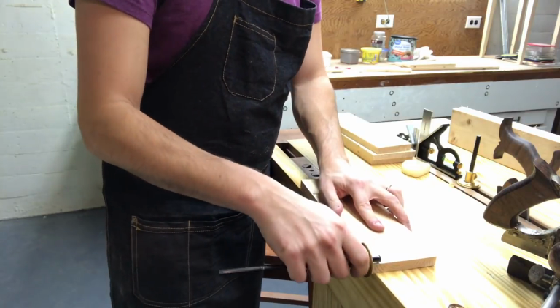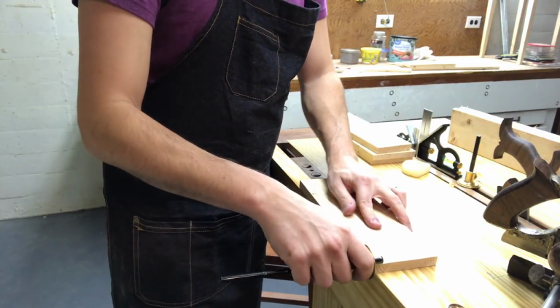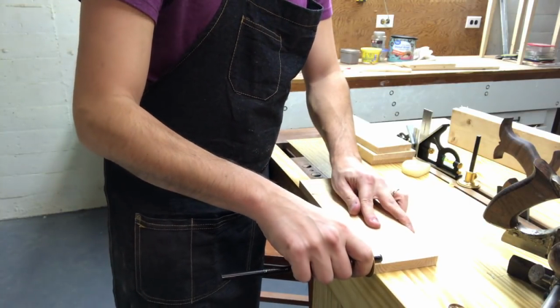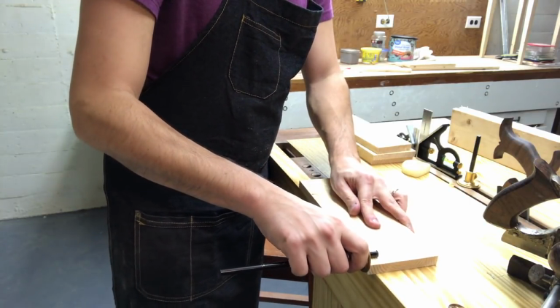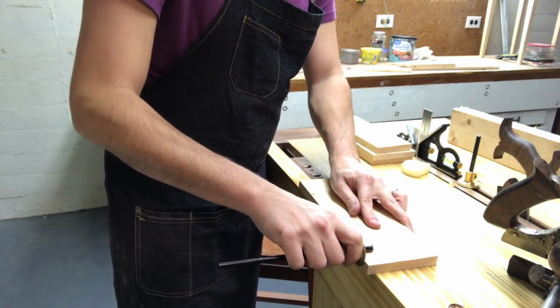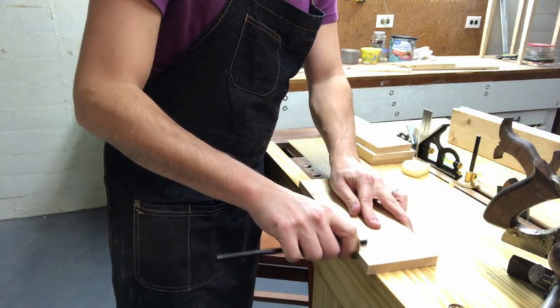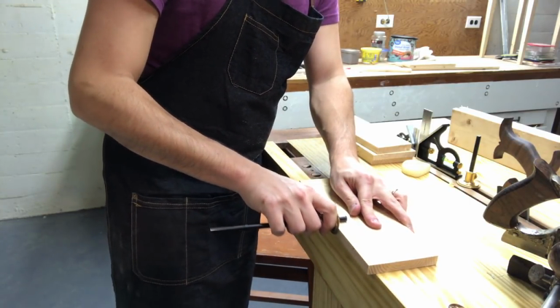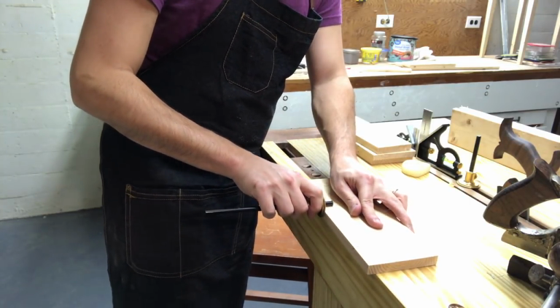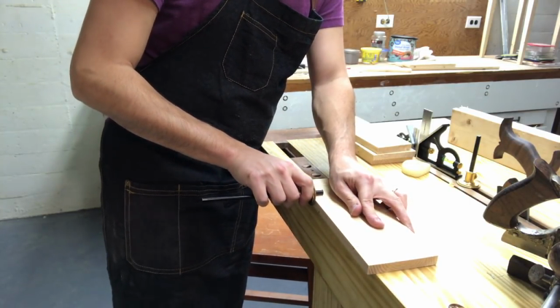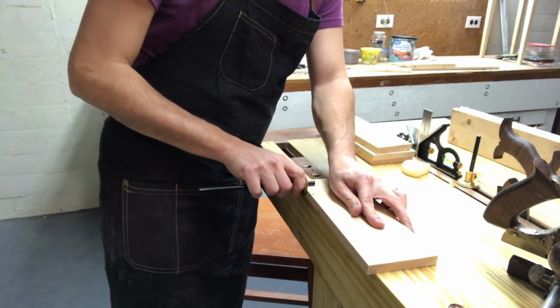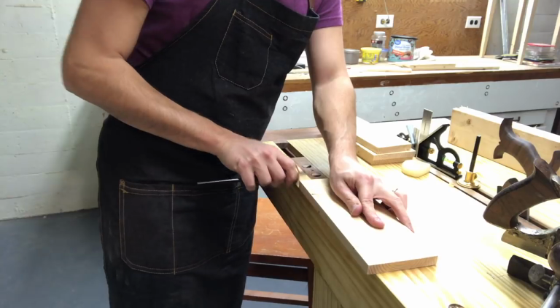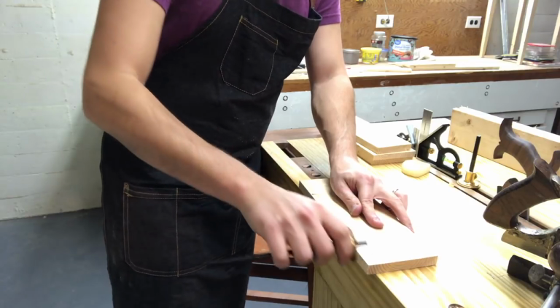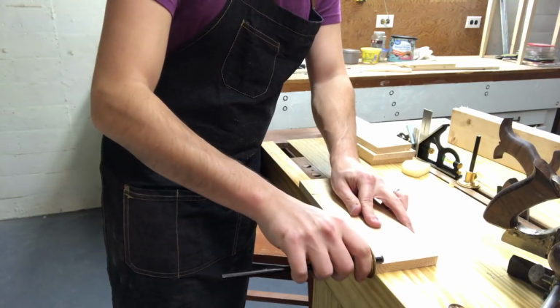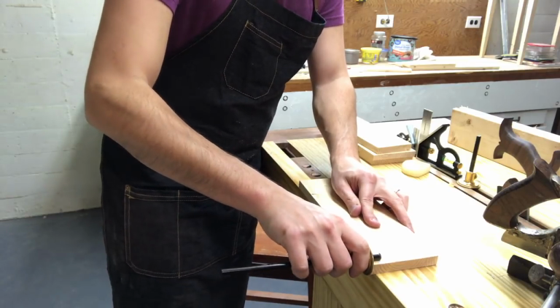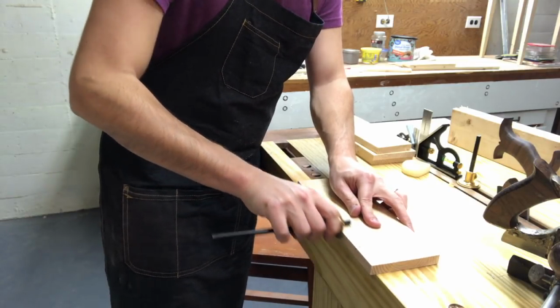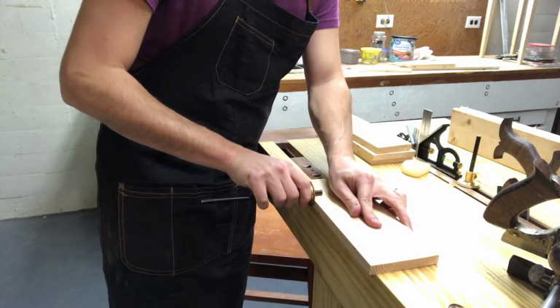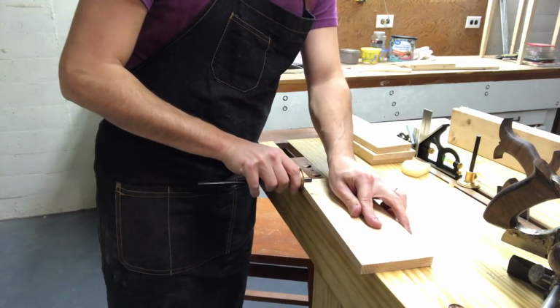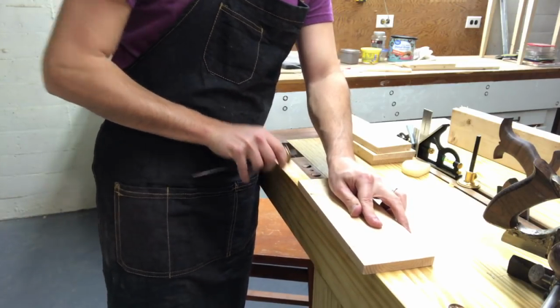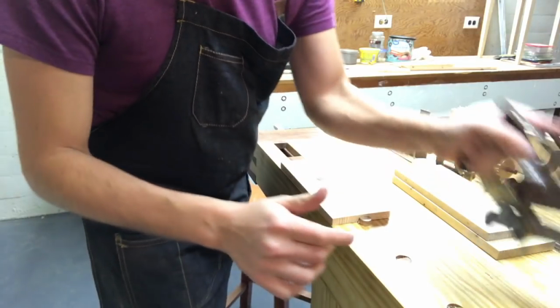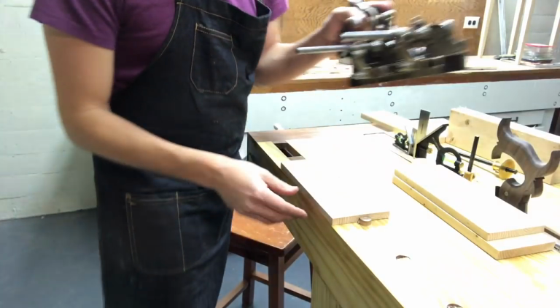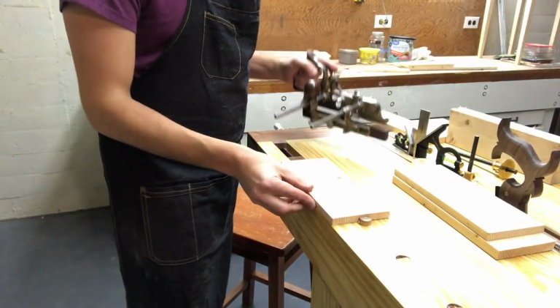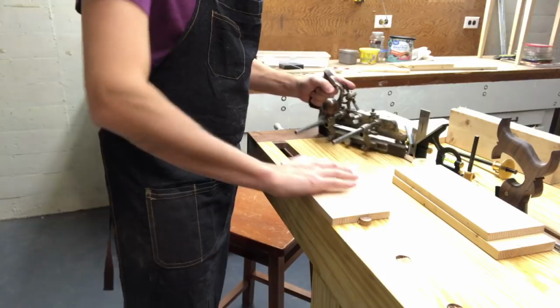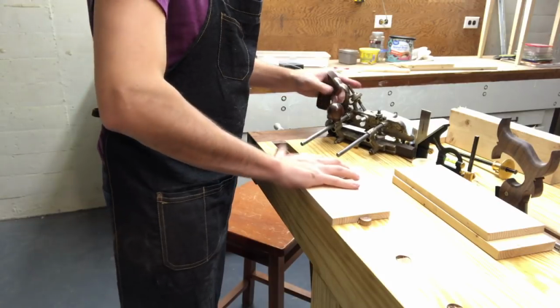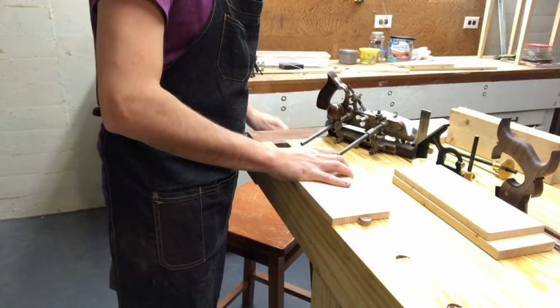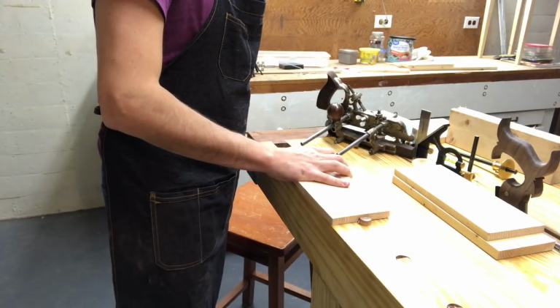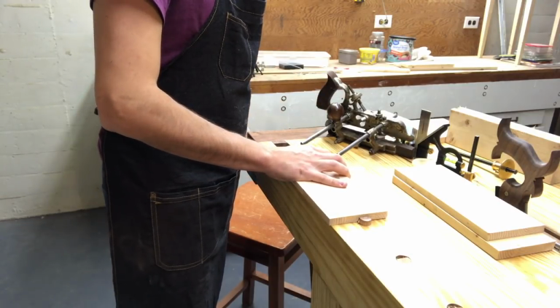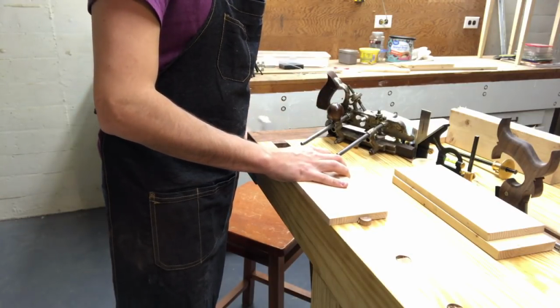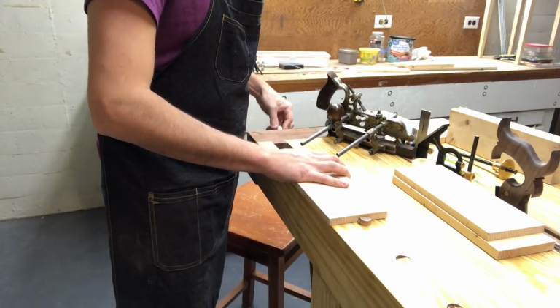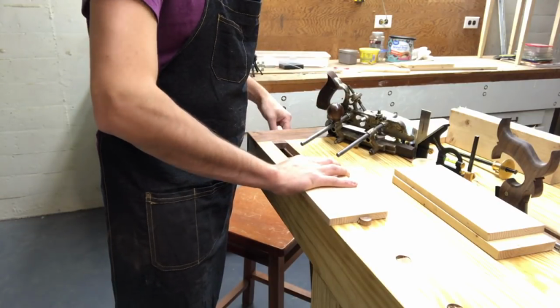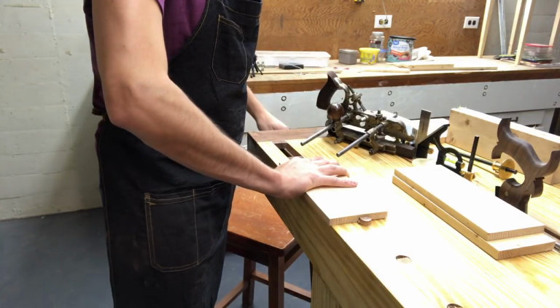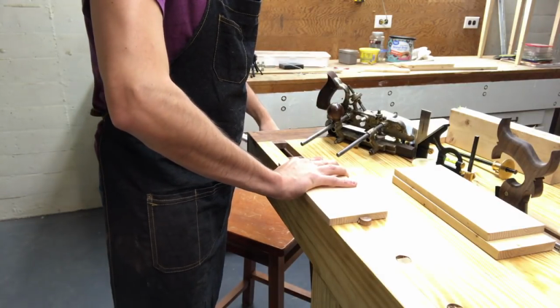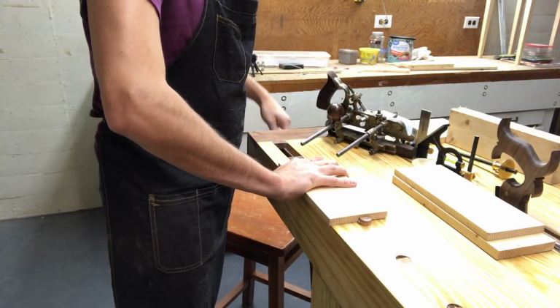Hello and welcome back to my shop. My name is Andrew Mallacy. Today we're going to be making the drawer for the nightstand, which is basically the last thing we have to do besides finish work, which I'm going to paint again. And today it's just going to be about the drawer but mostly the dovetails.